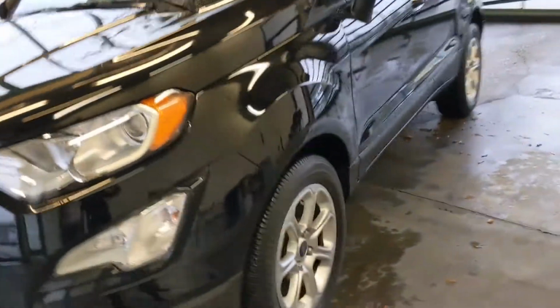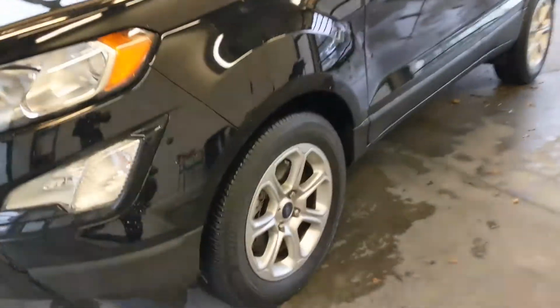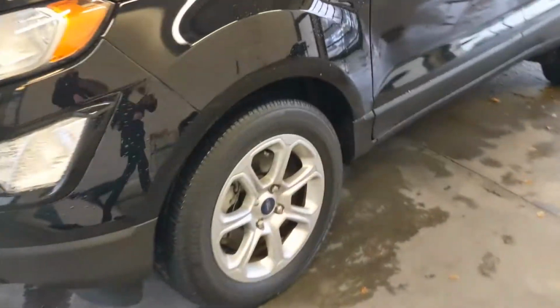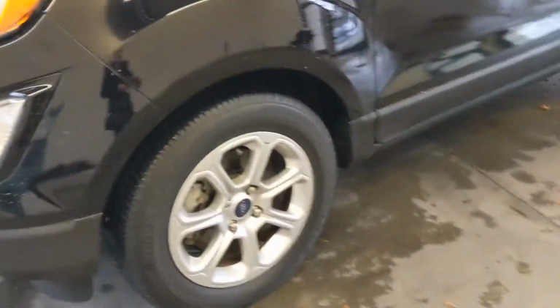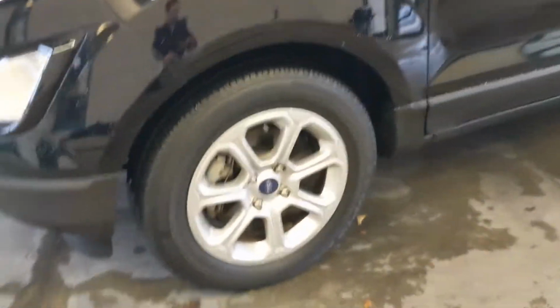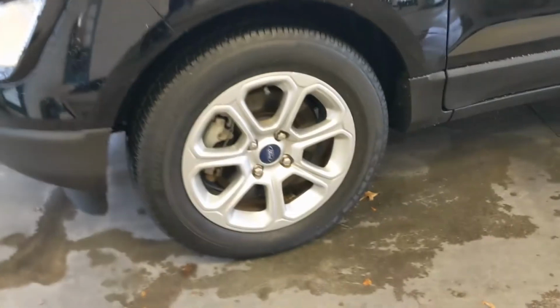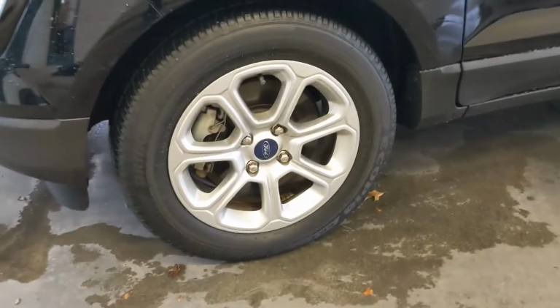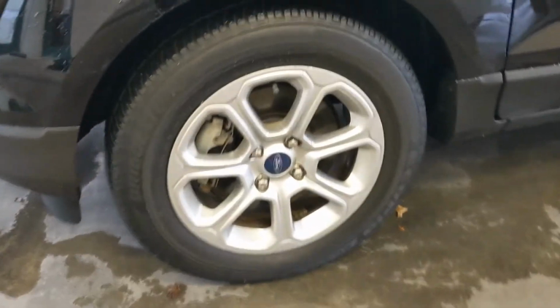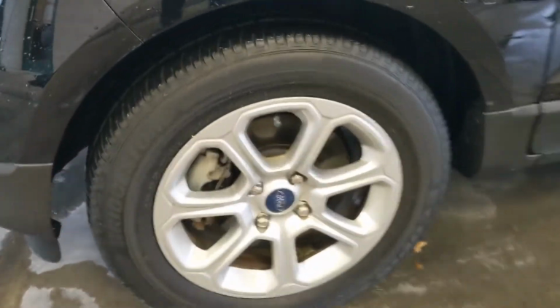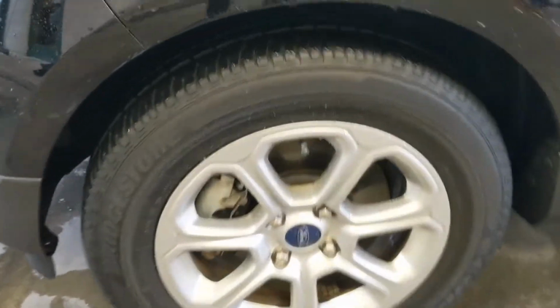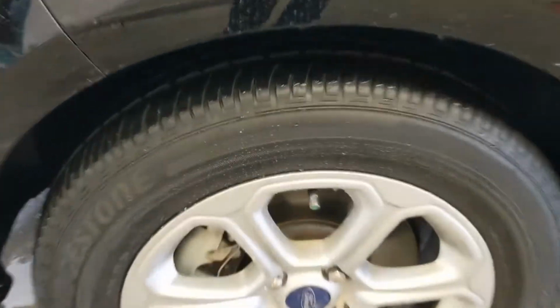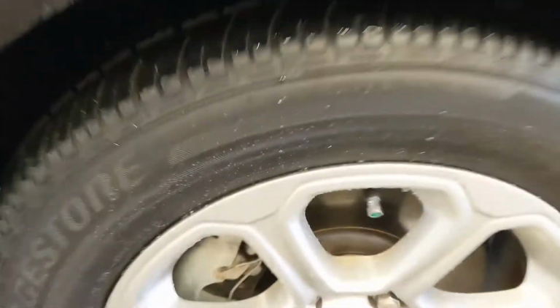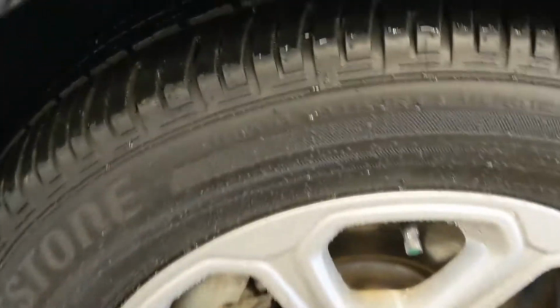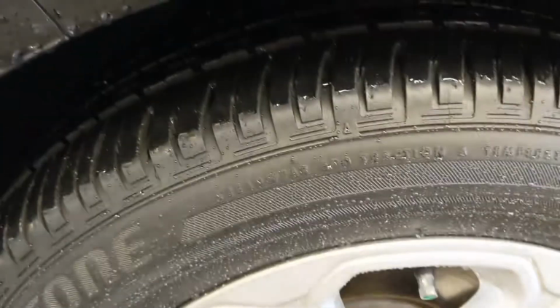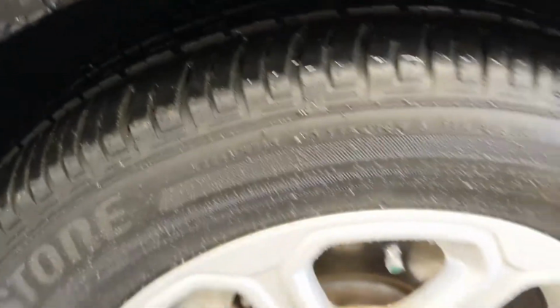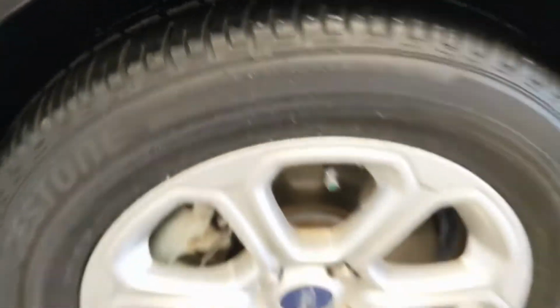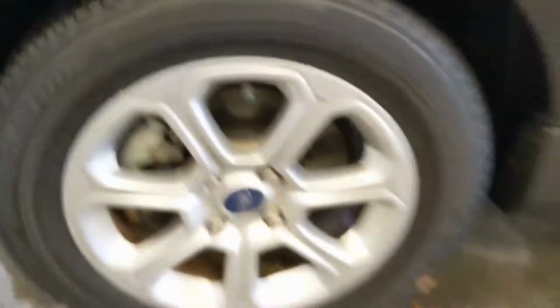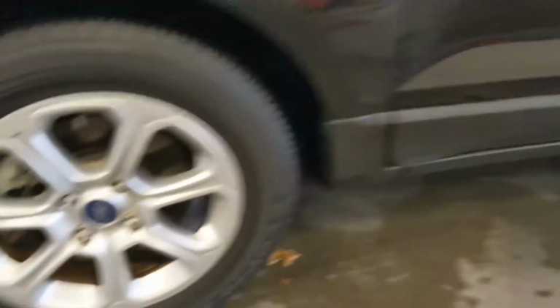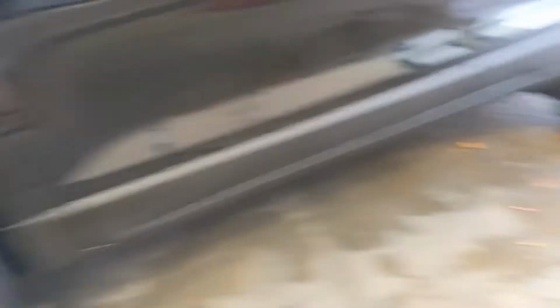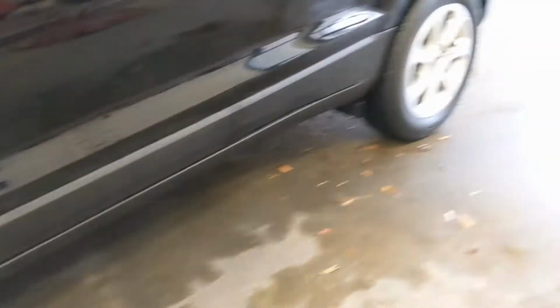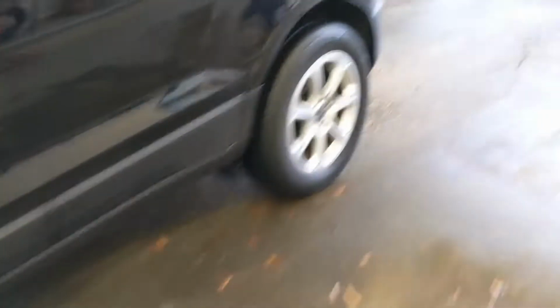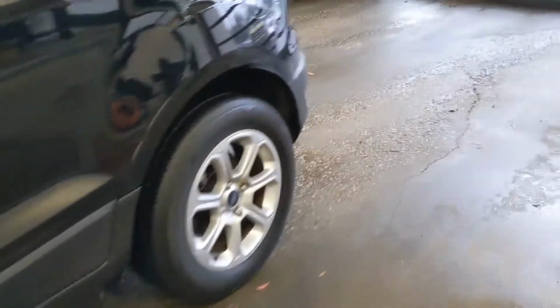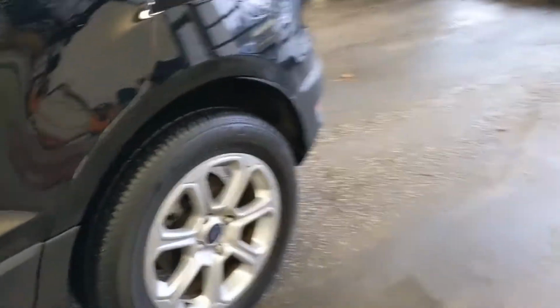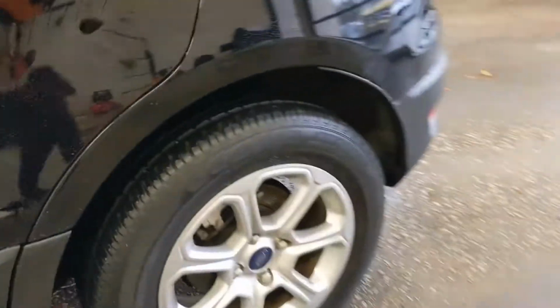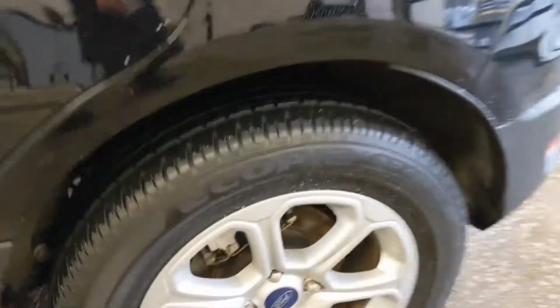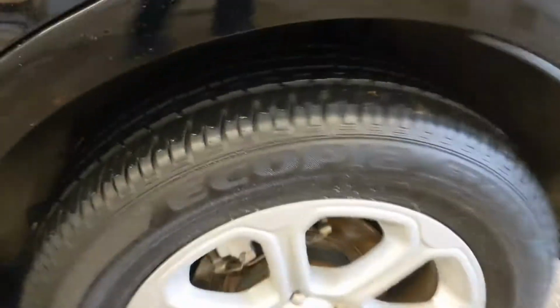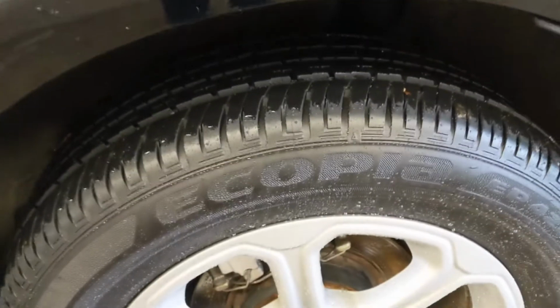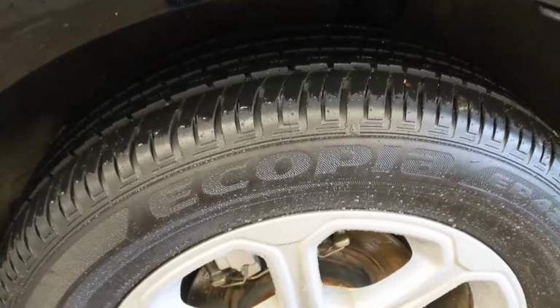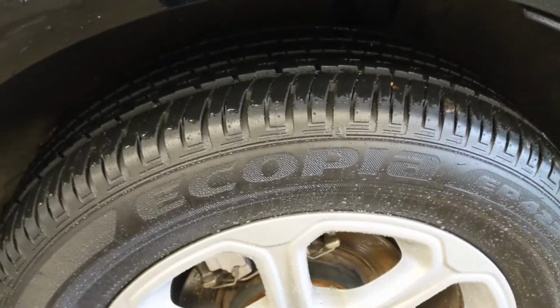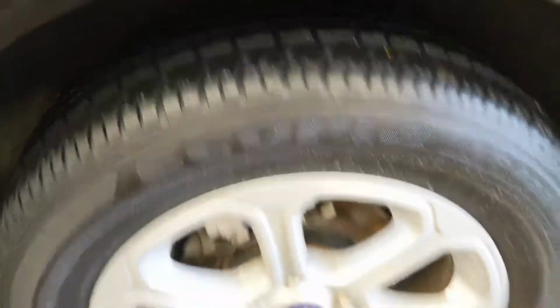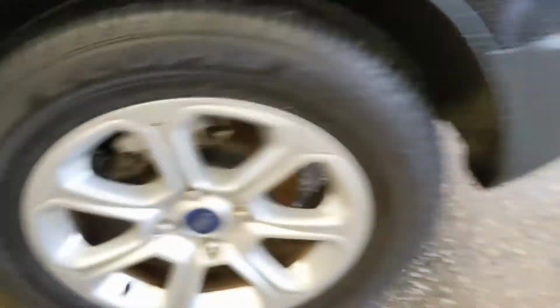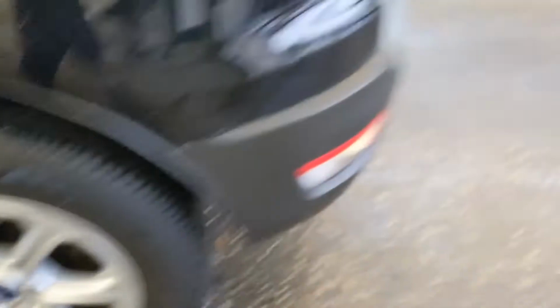You get 16 inch wheels in this vehicle. The tread on this car is really, really good on all of the wheels, so I'll let you take a look at that.